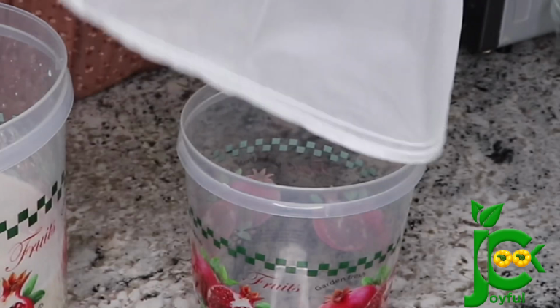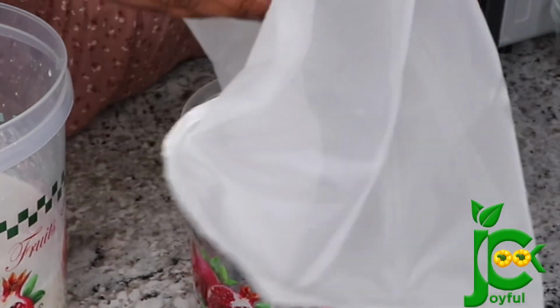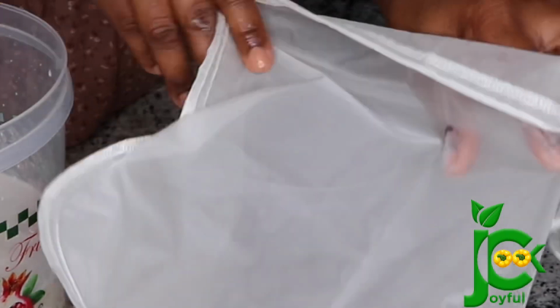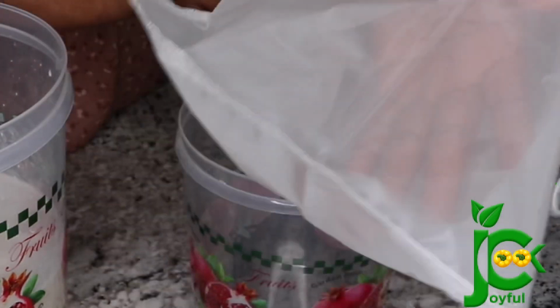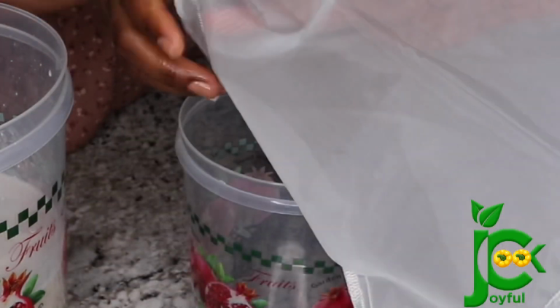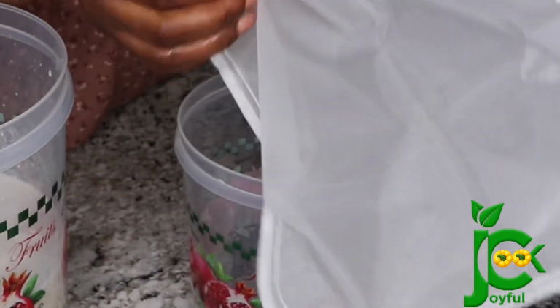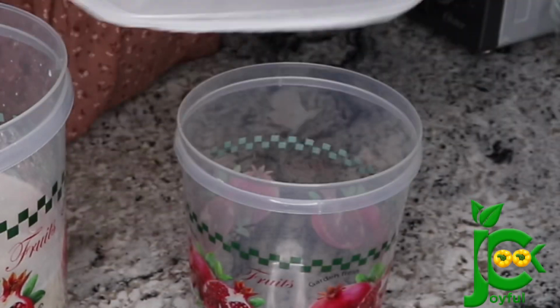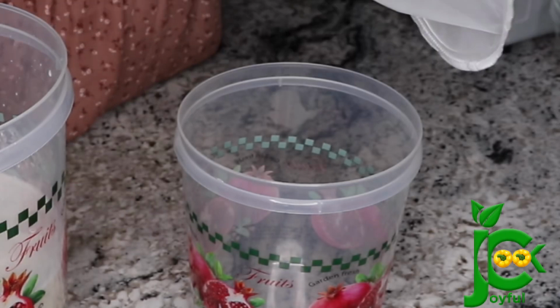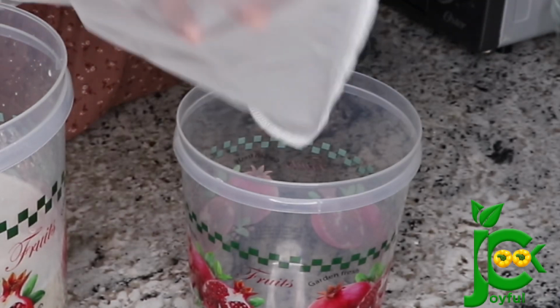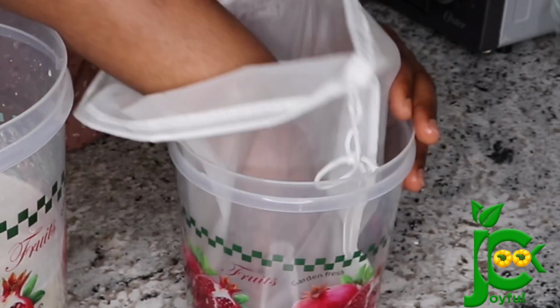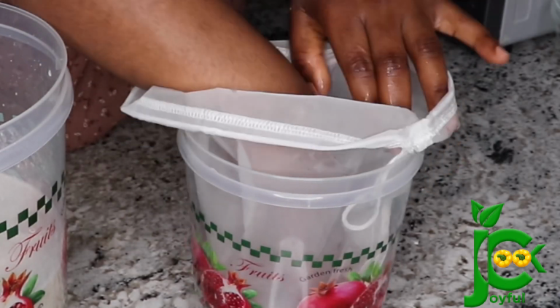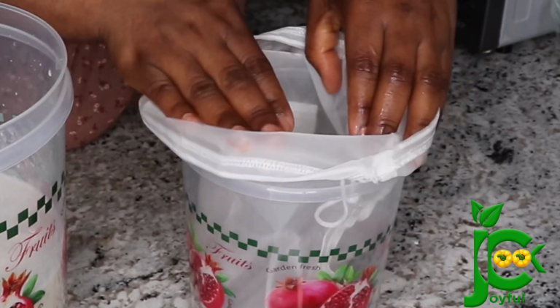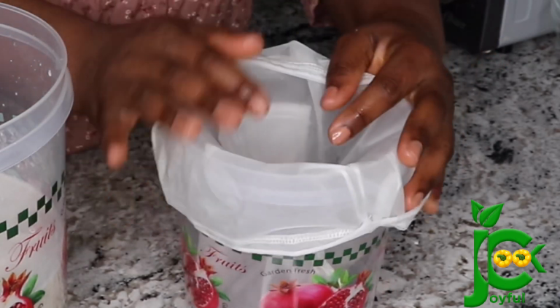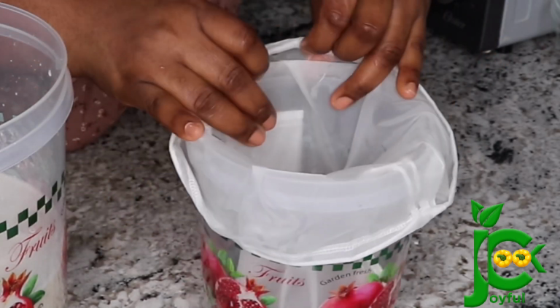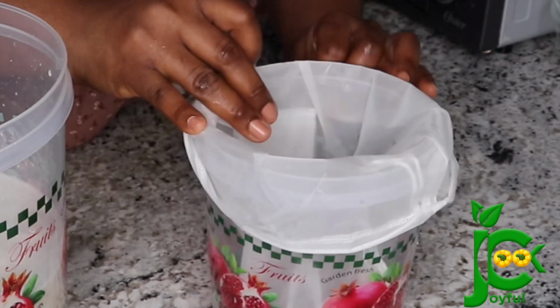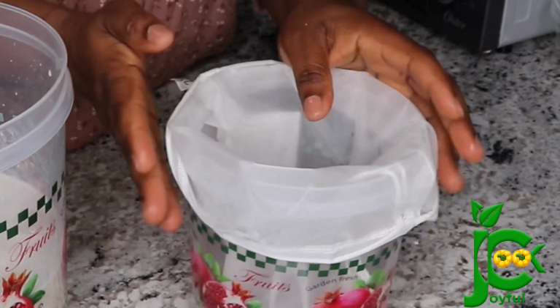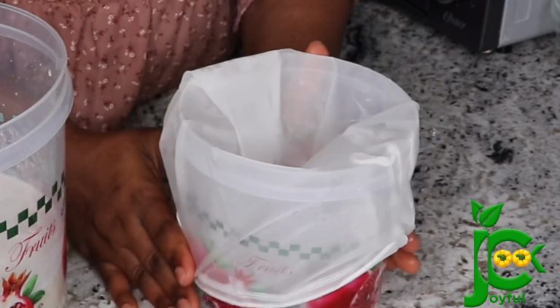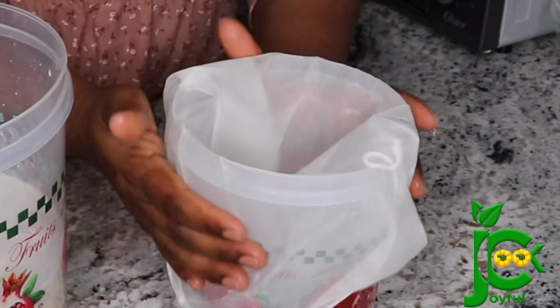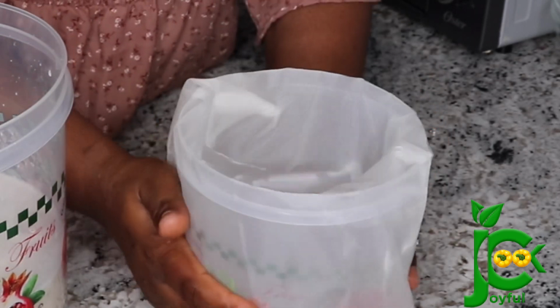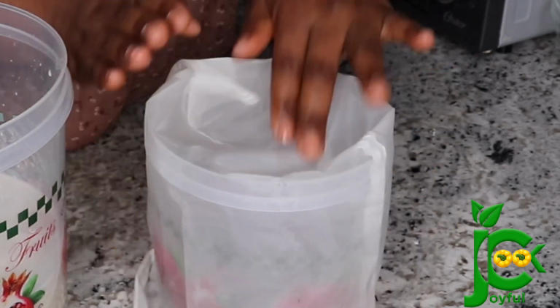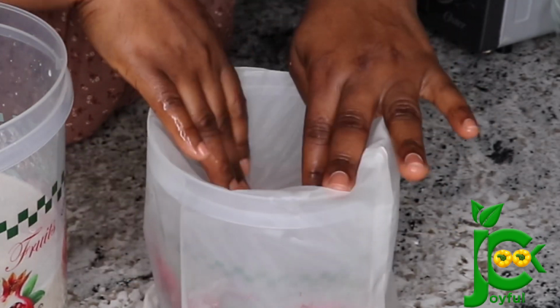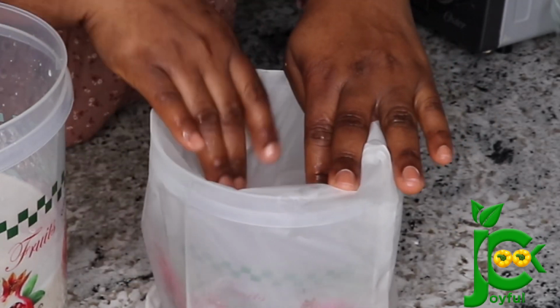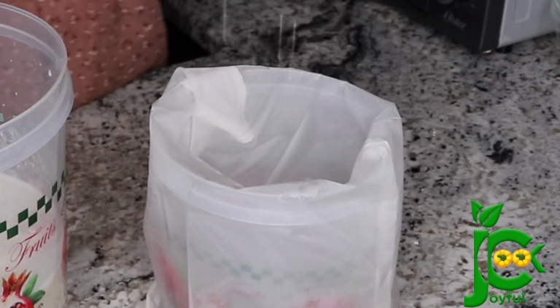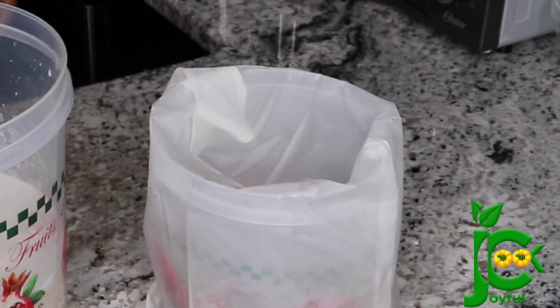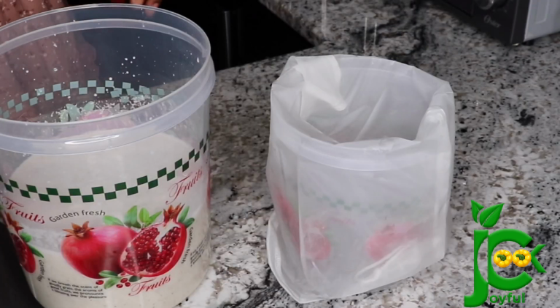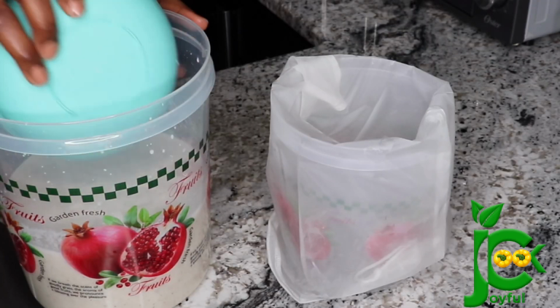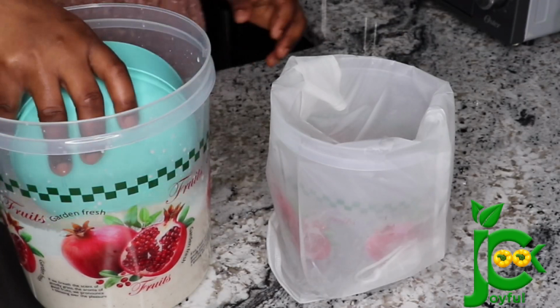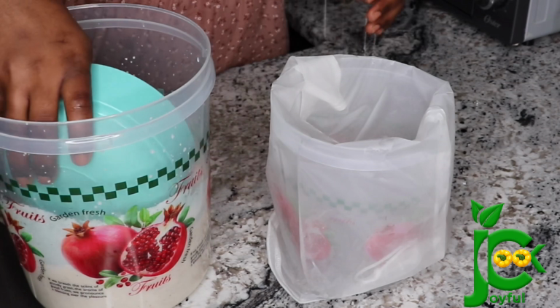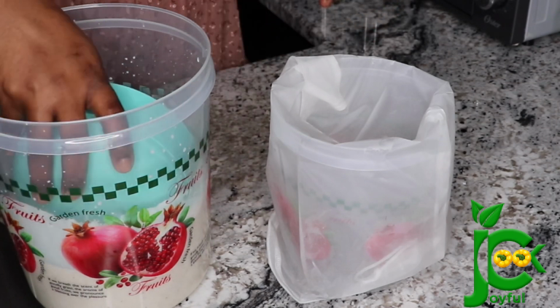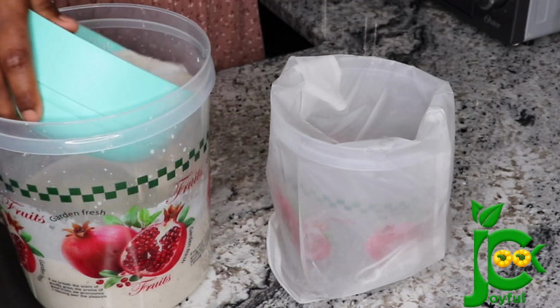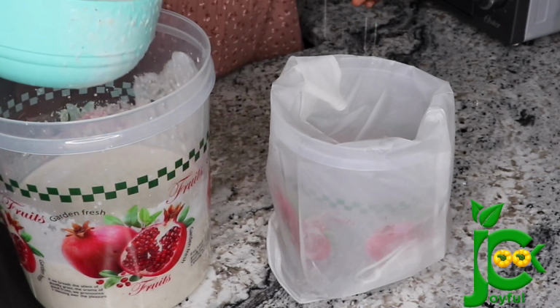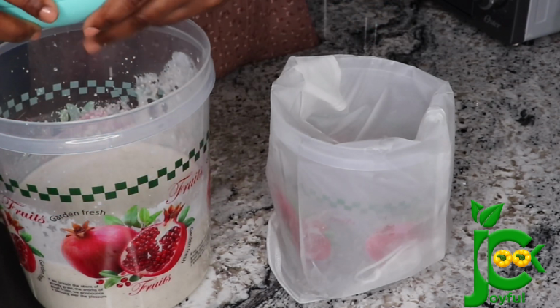Once I finish blending, it is time to sieve it. I'm using my nut milk bag. If you have the bag you used to sieve a camel, that's even going to make your job easier, but this is what I have and it worked. A brand new pillowcase can work as well if you don't have any of these.